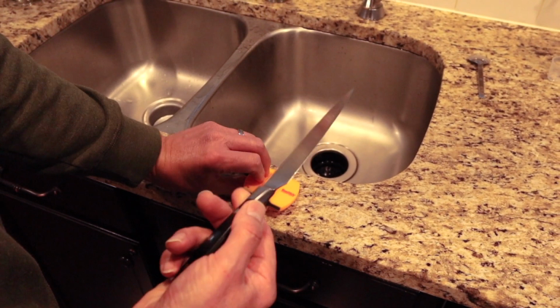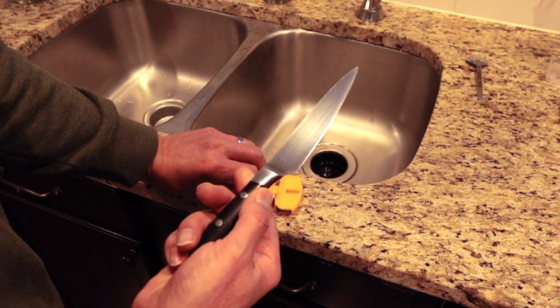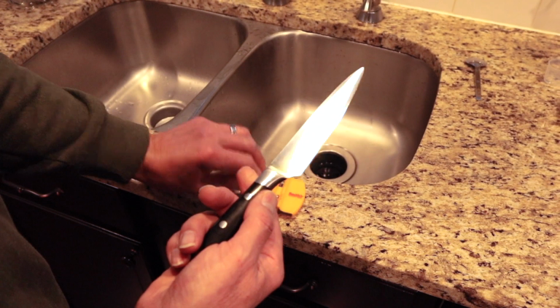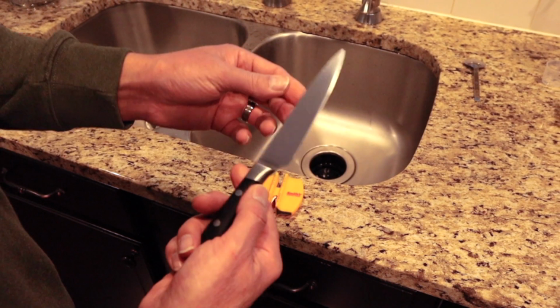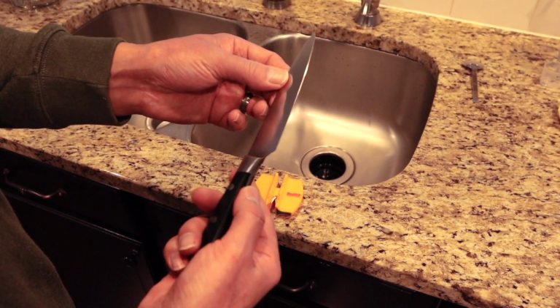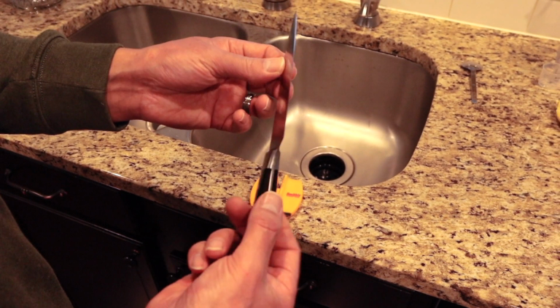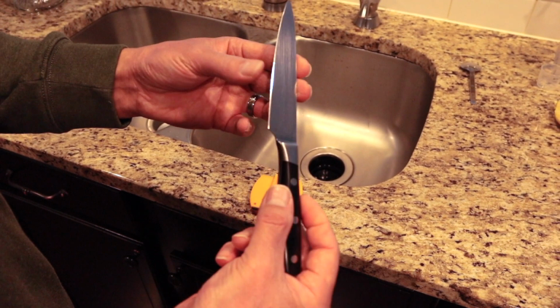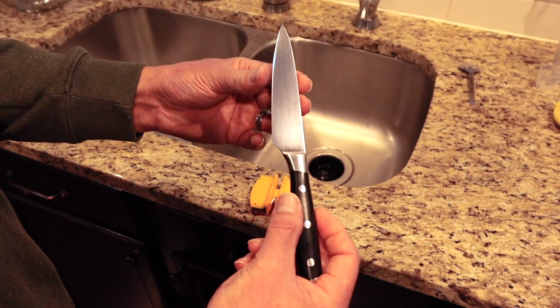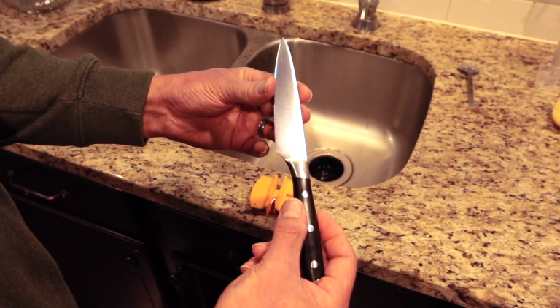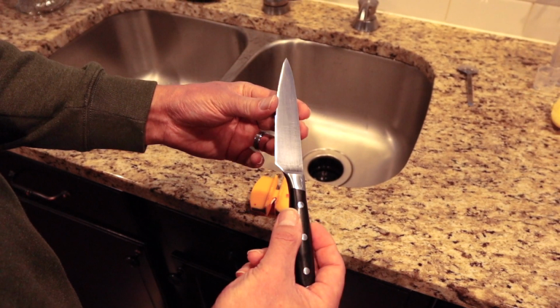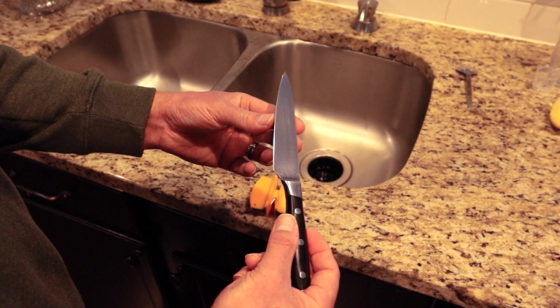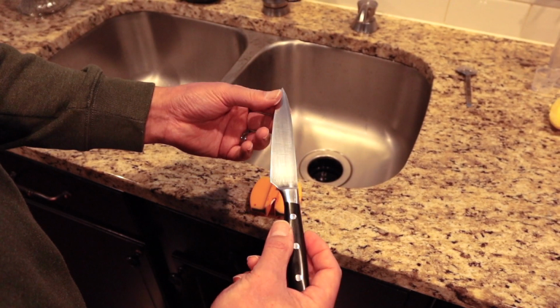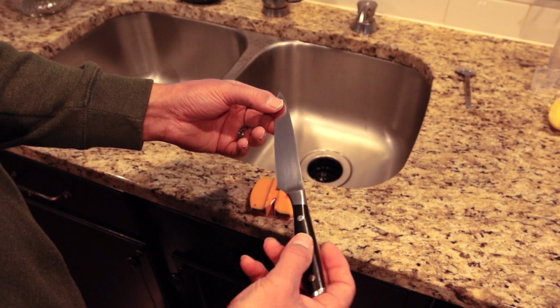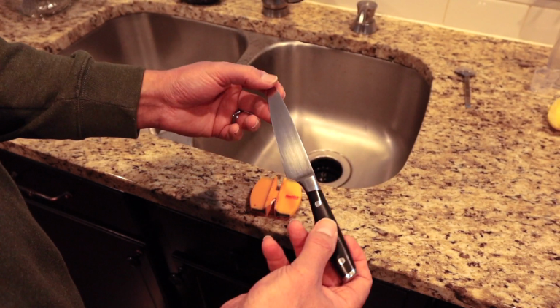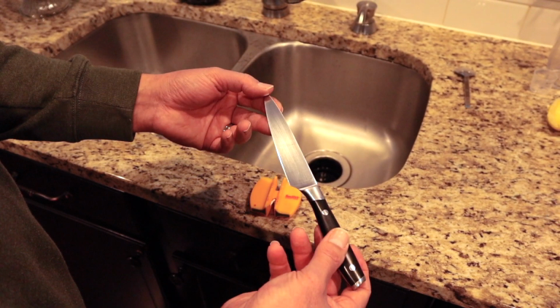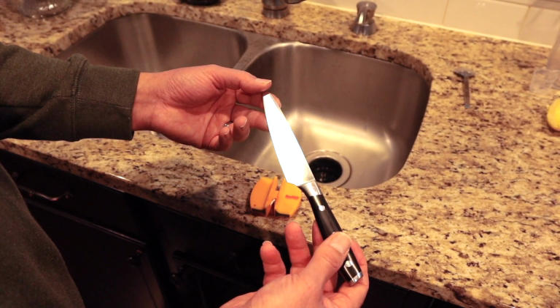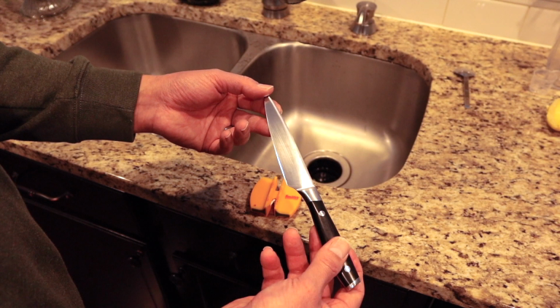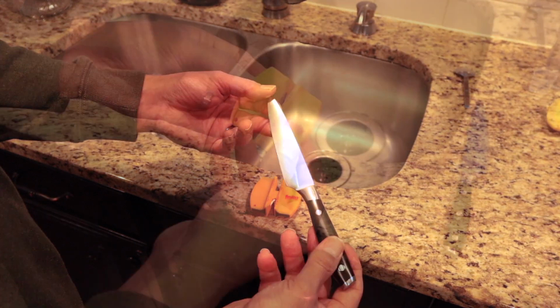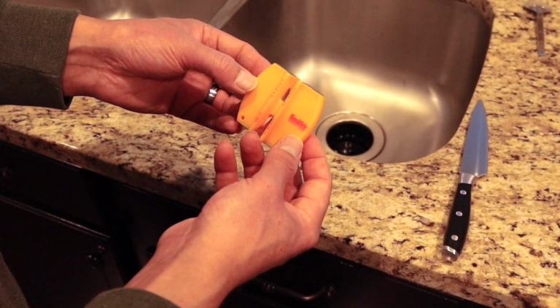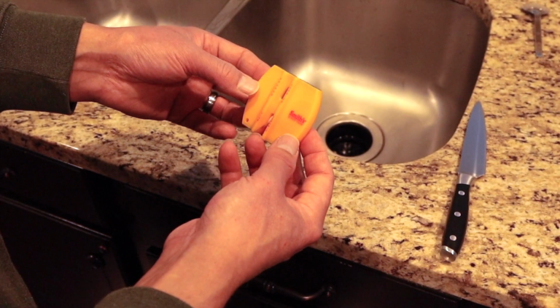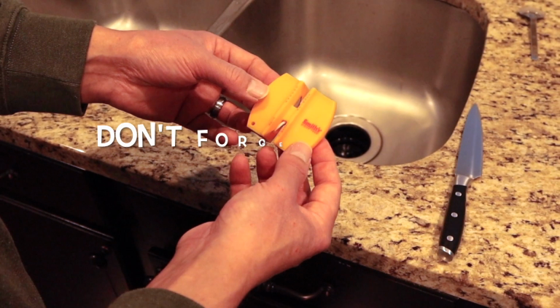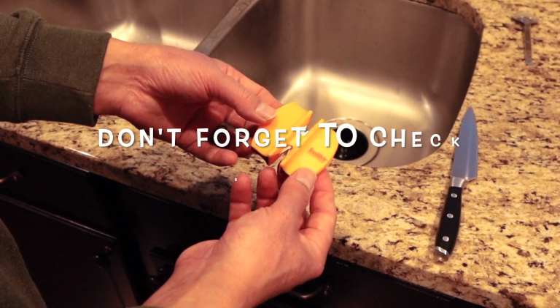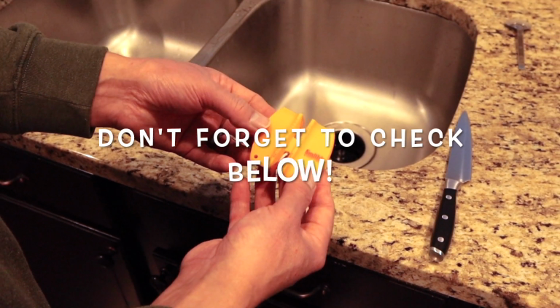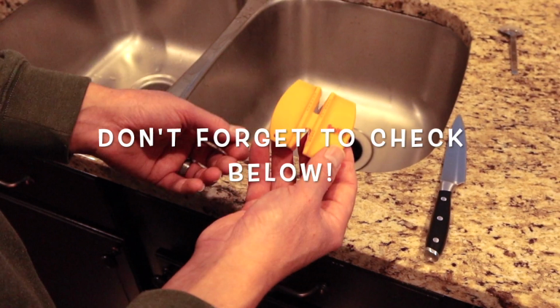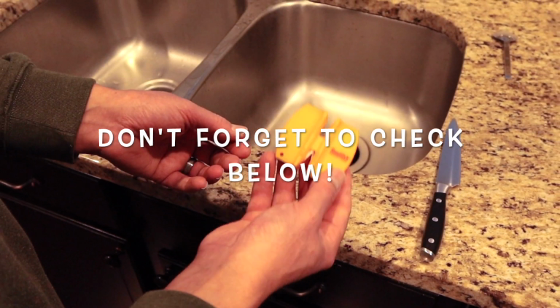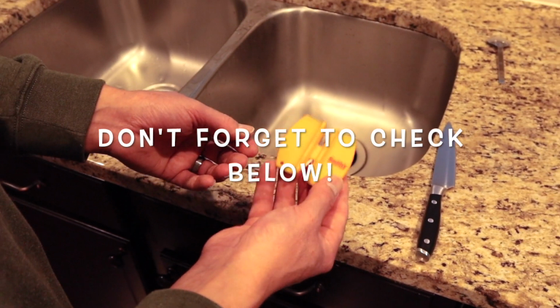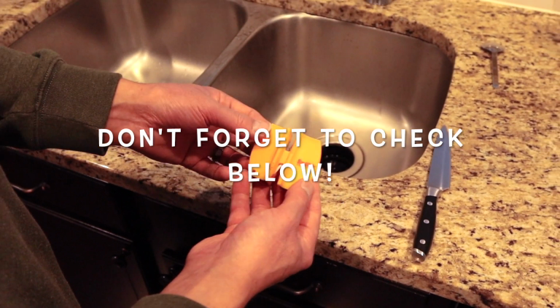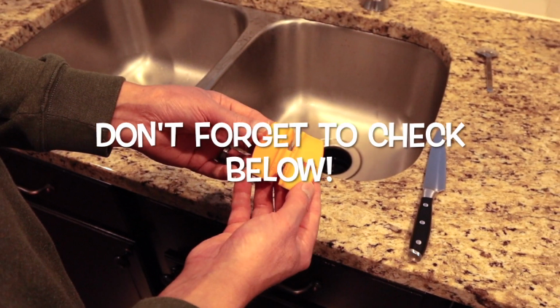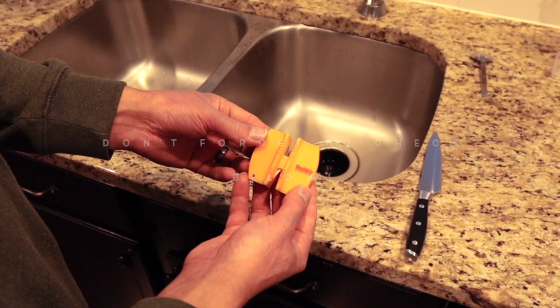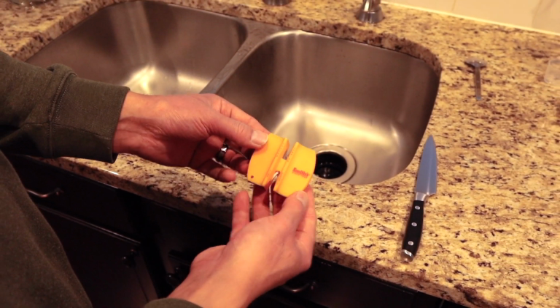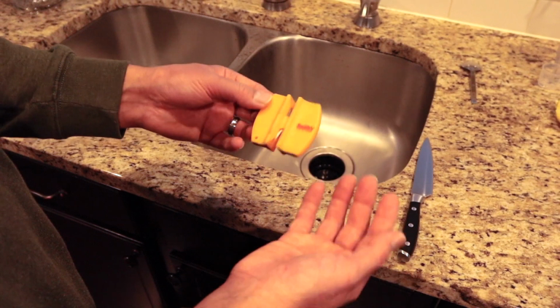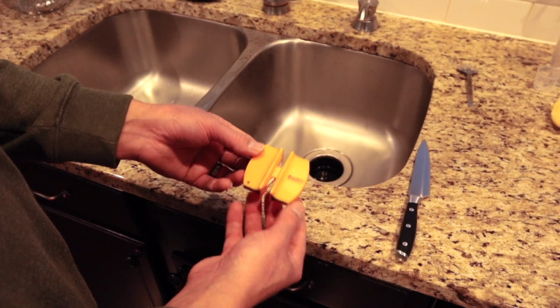If you do this once every couple of weeks on your knives in the kitchen, it'll really keep them sharp. I really do think you'll find this will be an essential tool to have in your kitchen or out in the workshop.